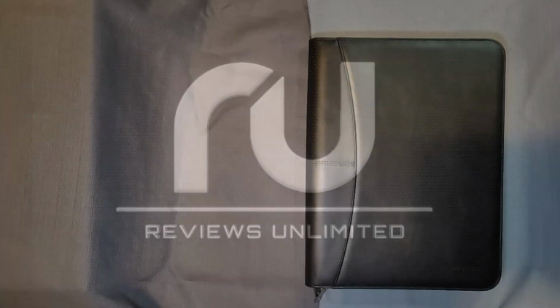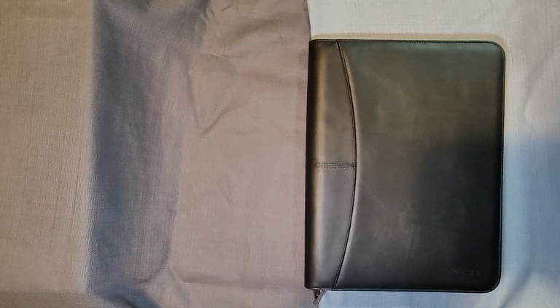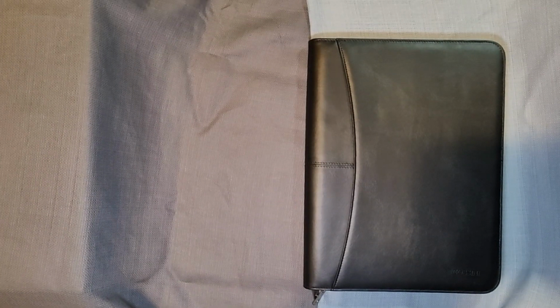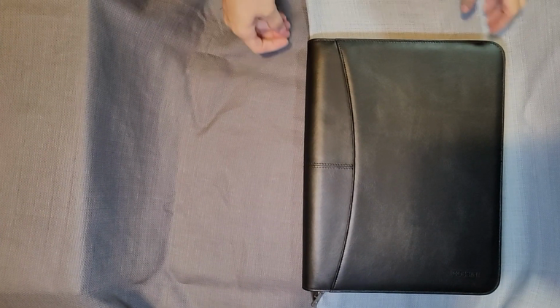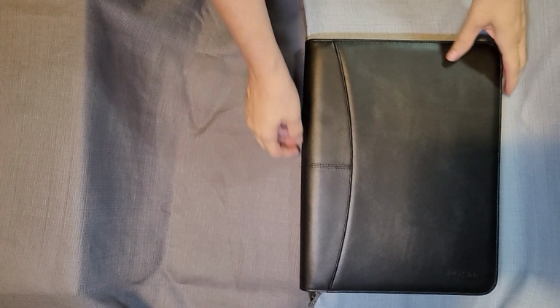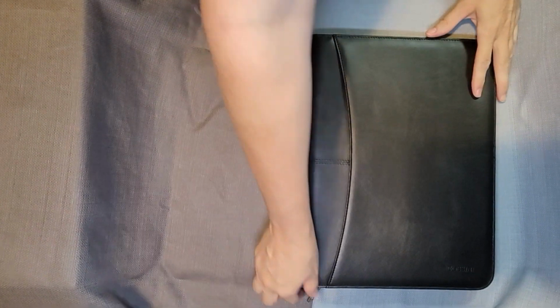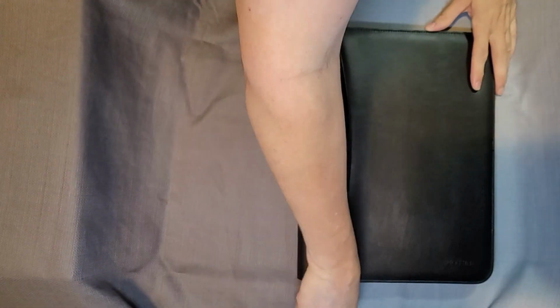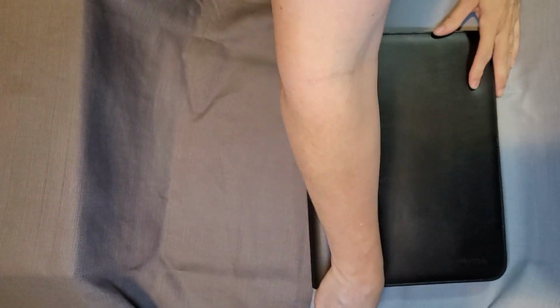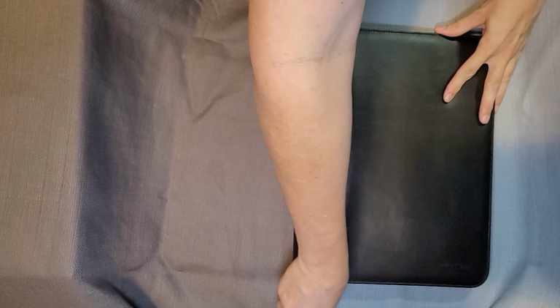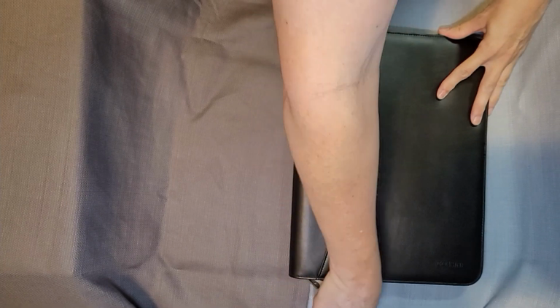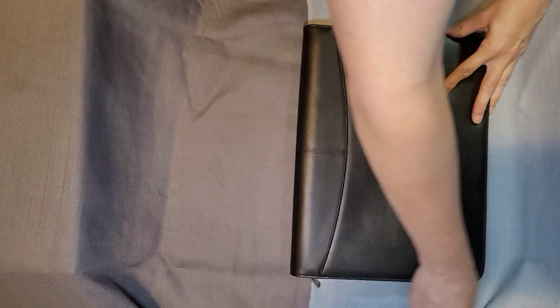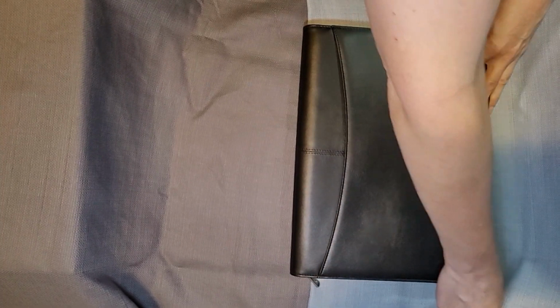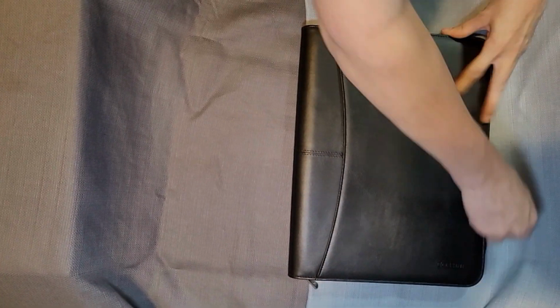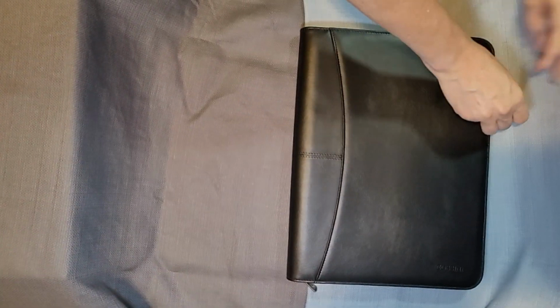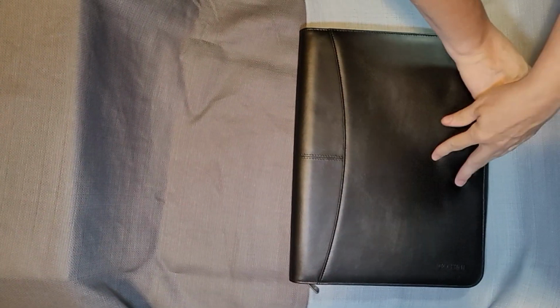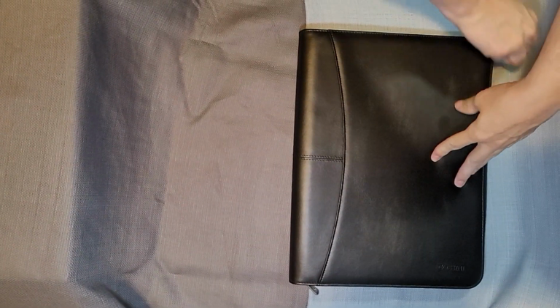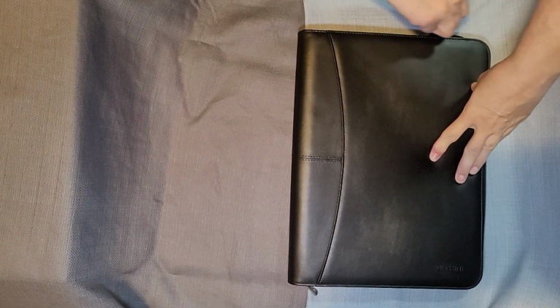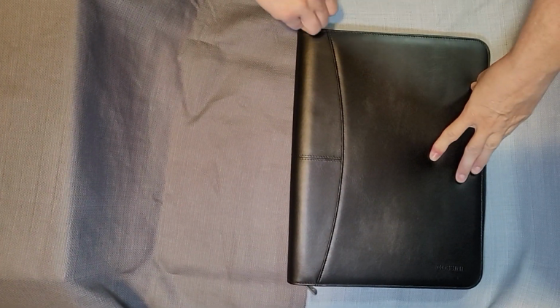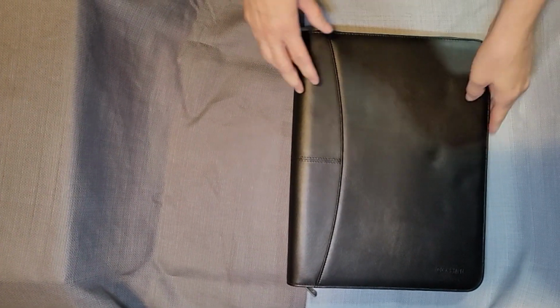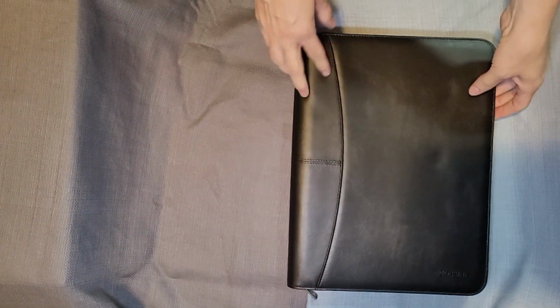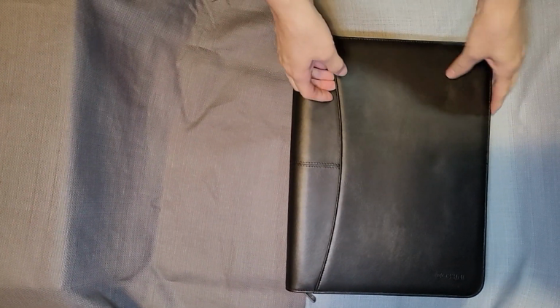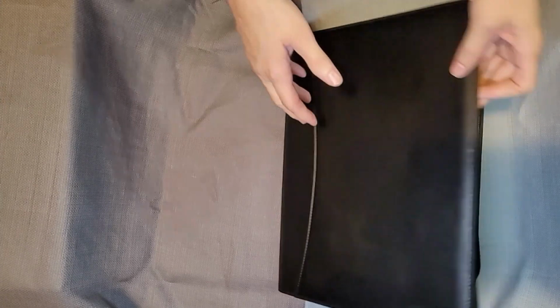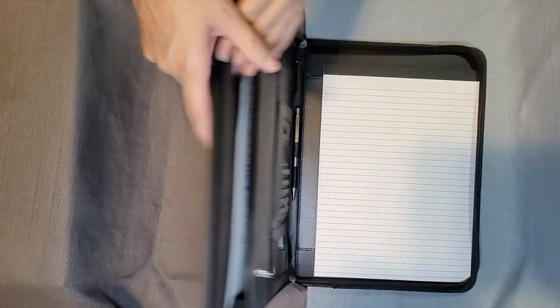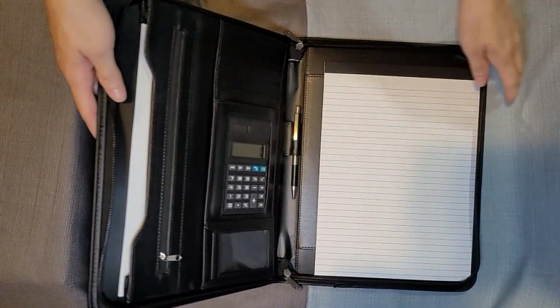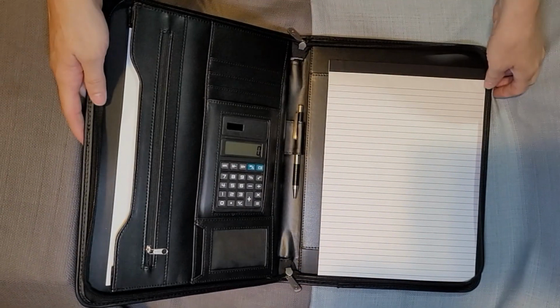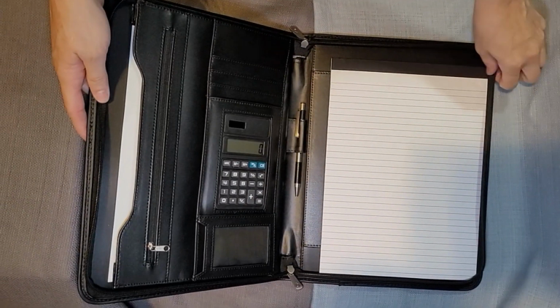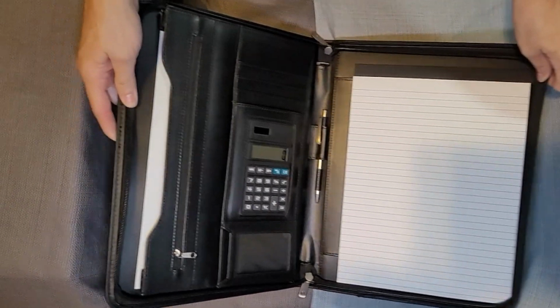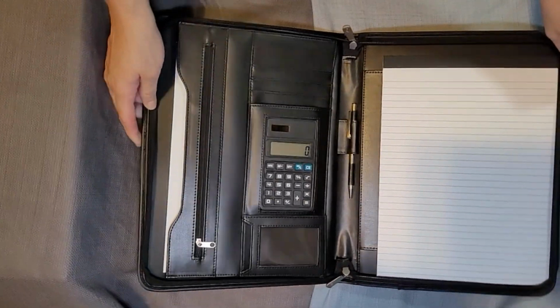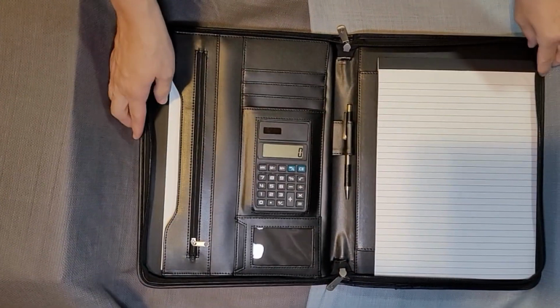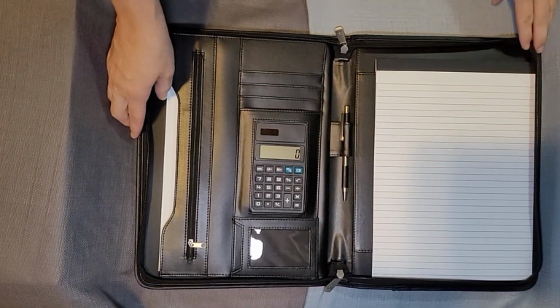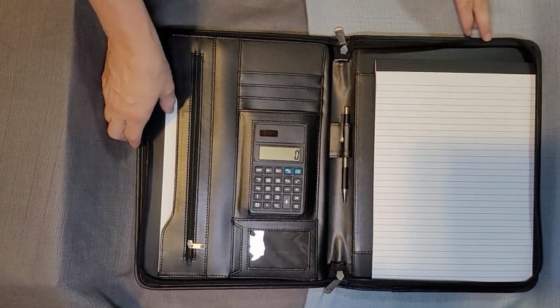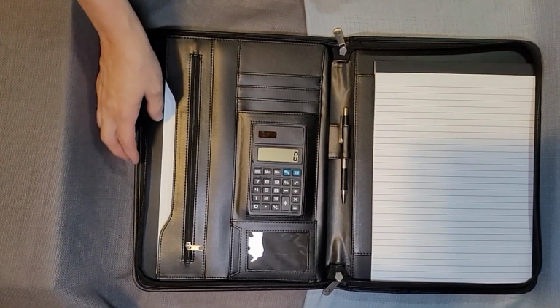So this is Kasani's Black Portfolio and this is a padfolio — an all-in-one, I guess they want to call it. Basically it's a binder and you can keep your papers and things in.